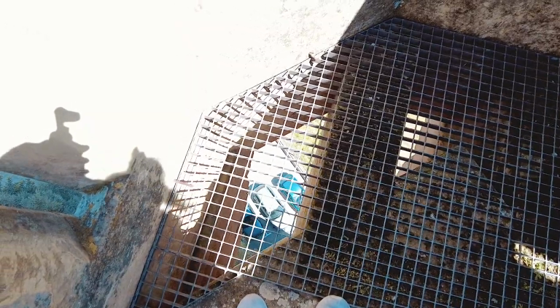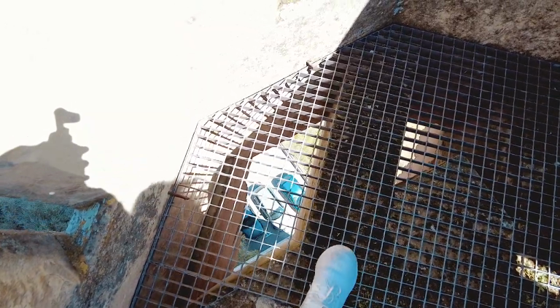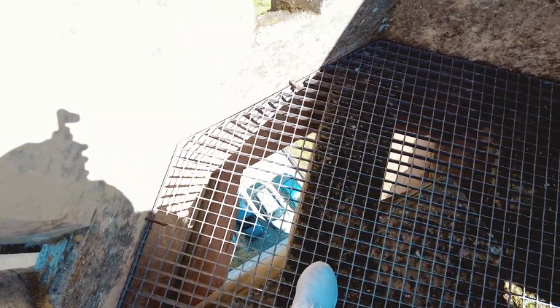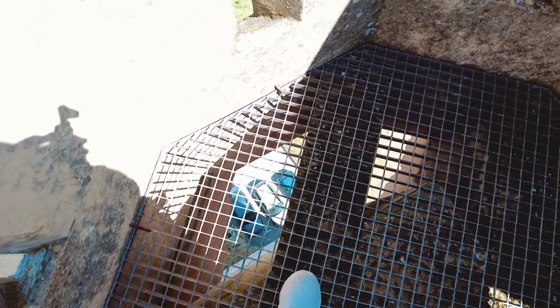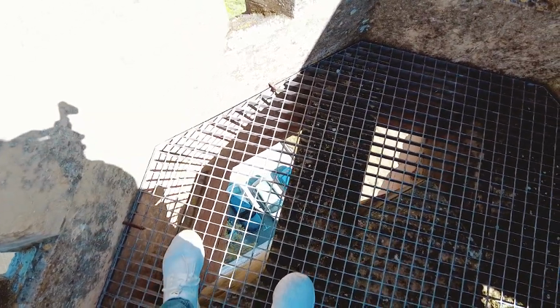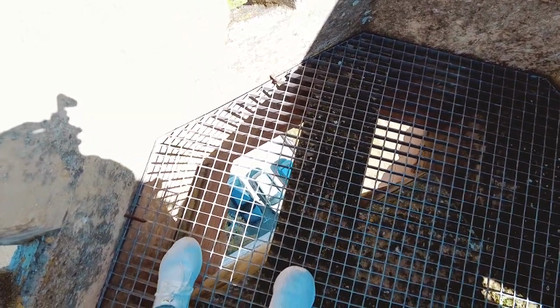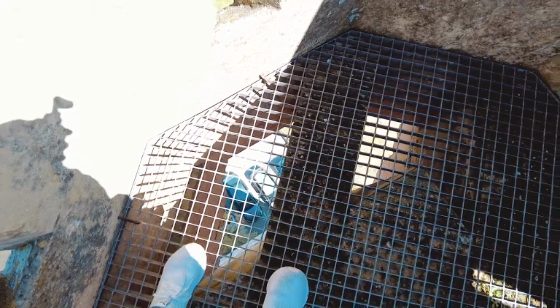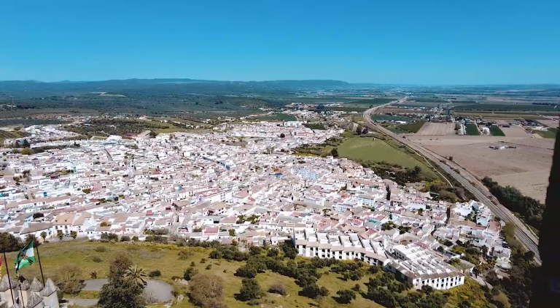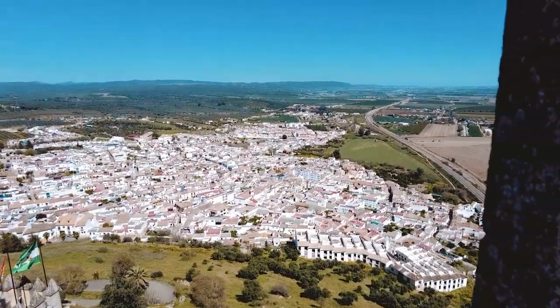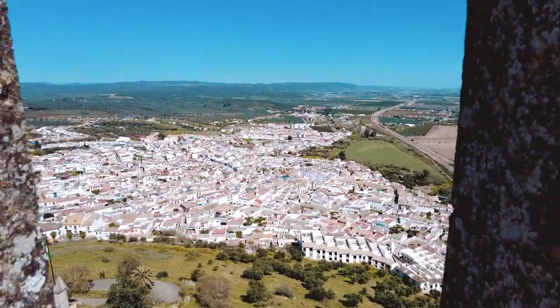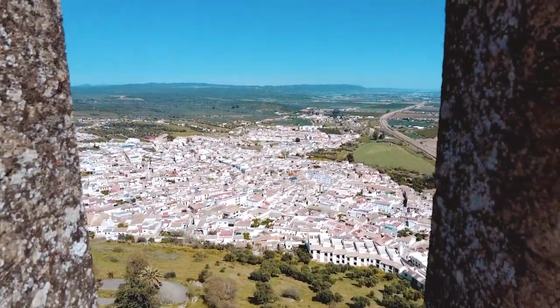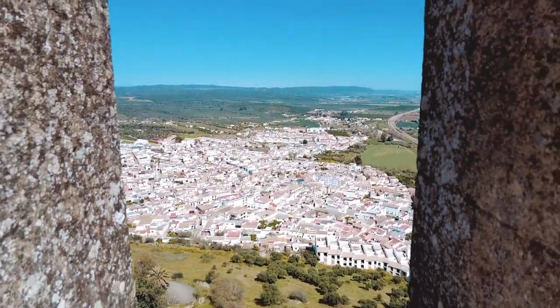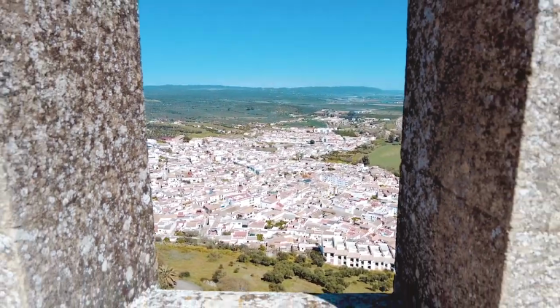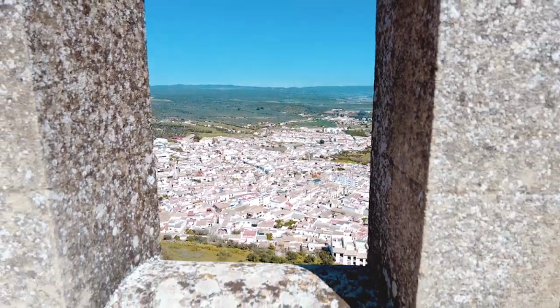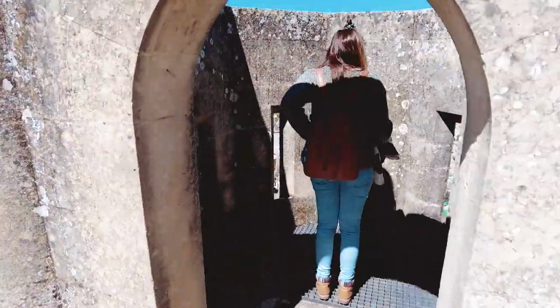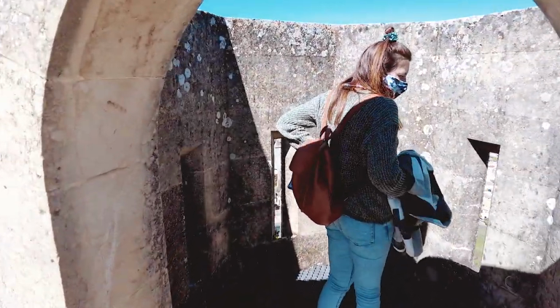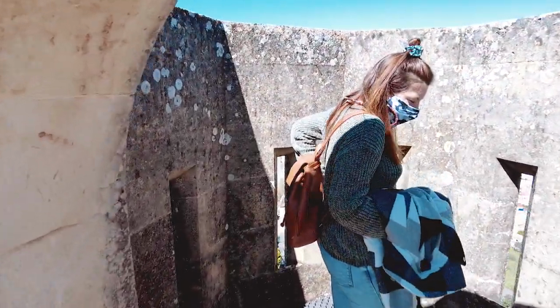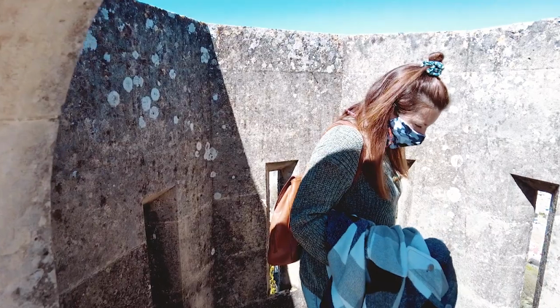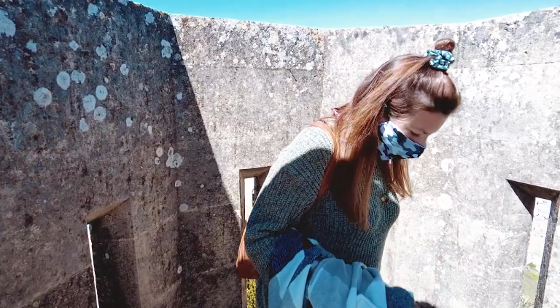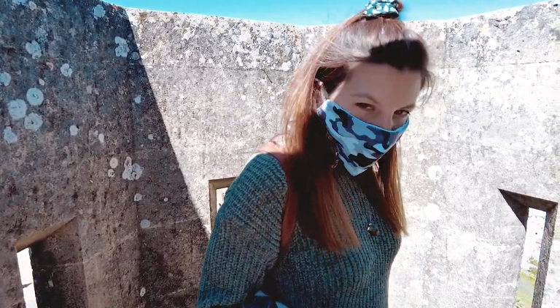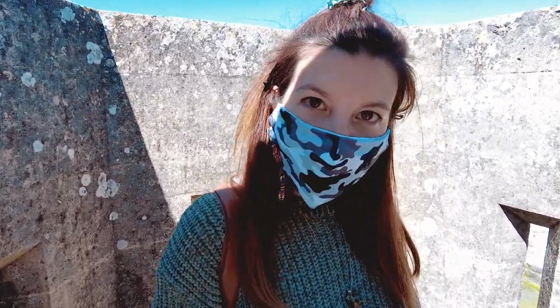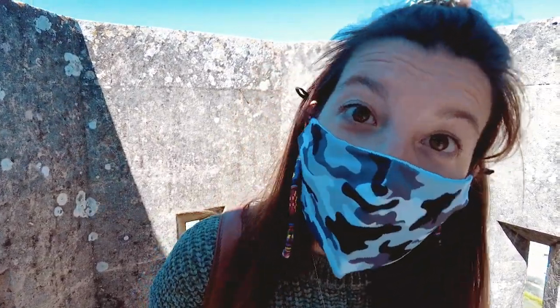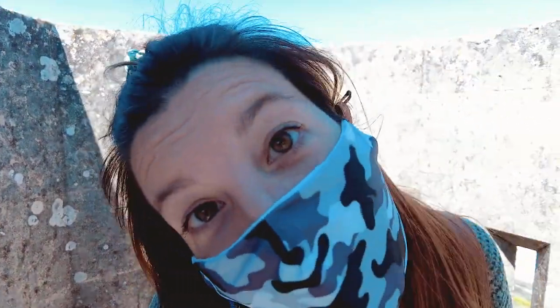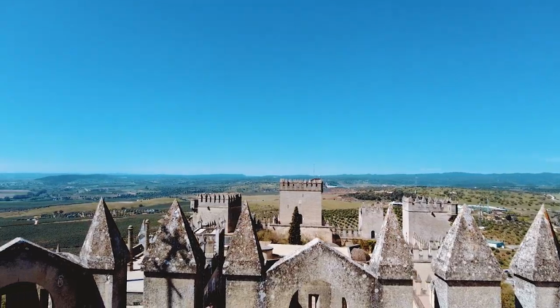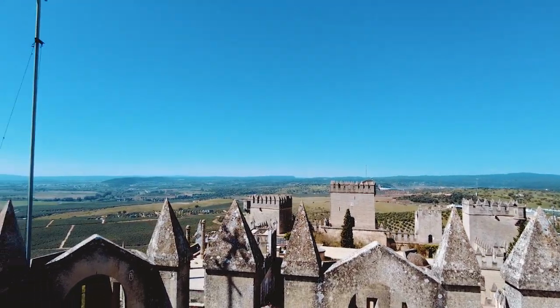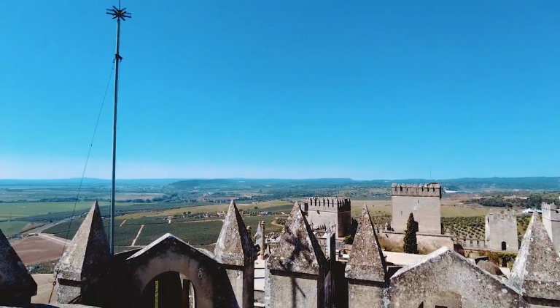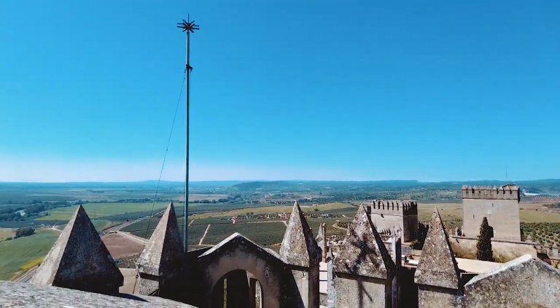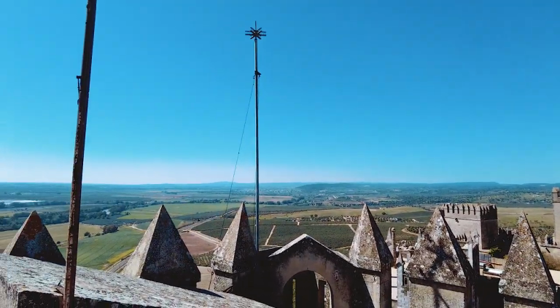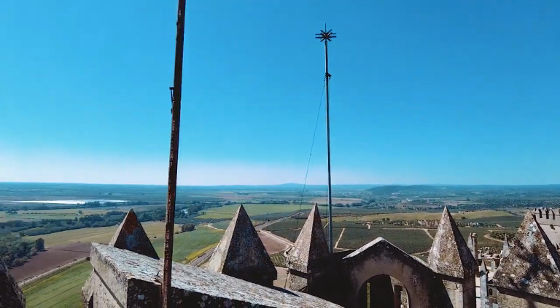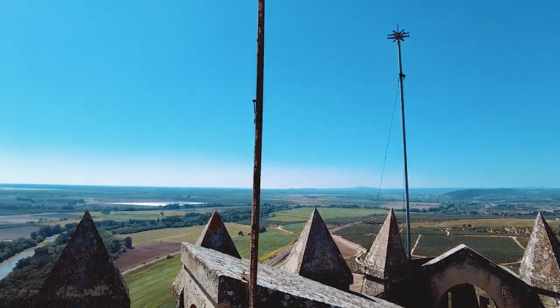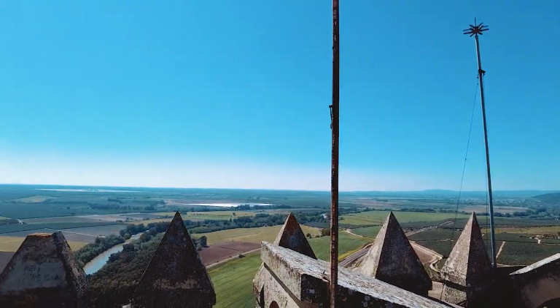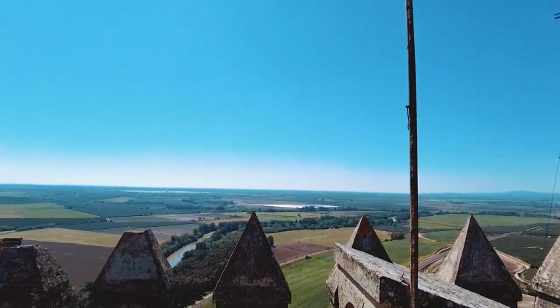Al subir a lo alto de la Torre del Homenaje, se puede comprobar el motivo por el que se emplaza el castillo en este lugar. Desde aquí se puede observar Sierra Morena, la Campiña Cordobesa y el río Guadalquivir.